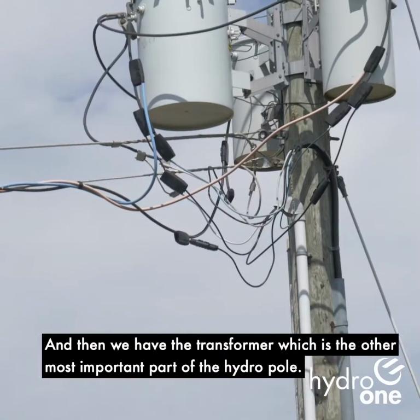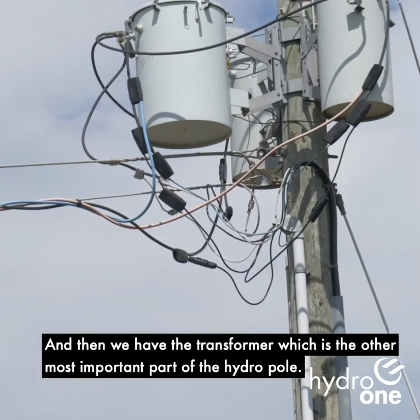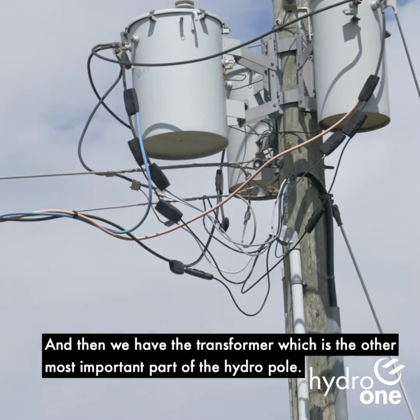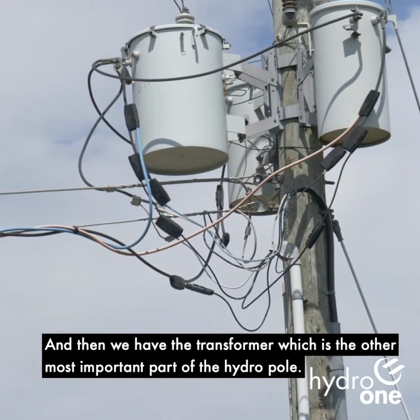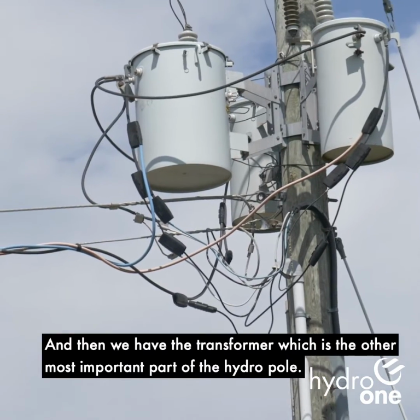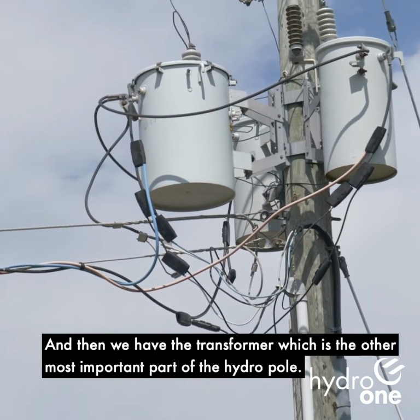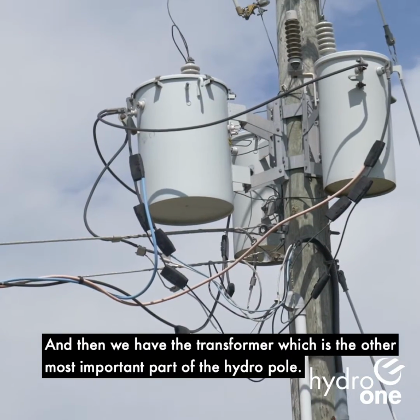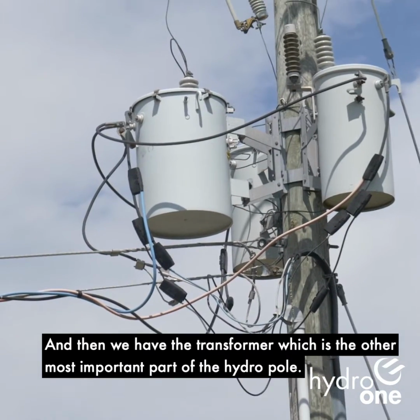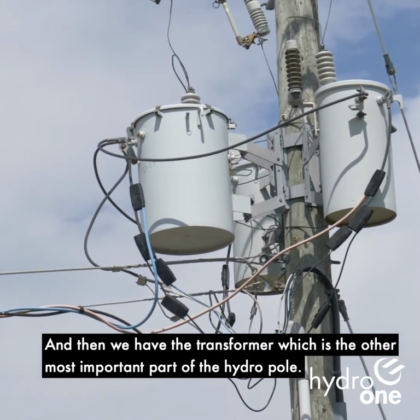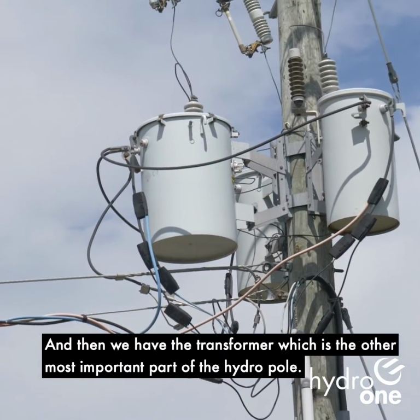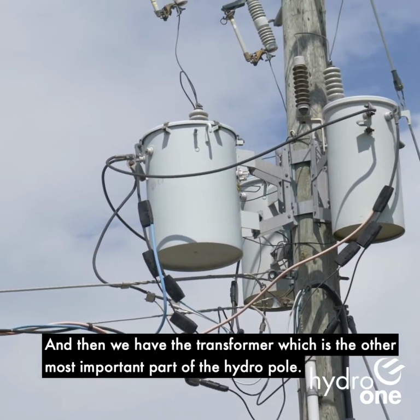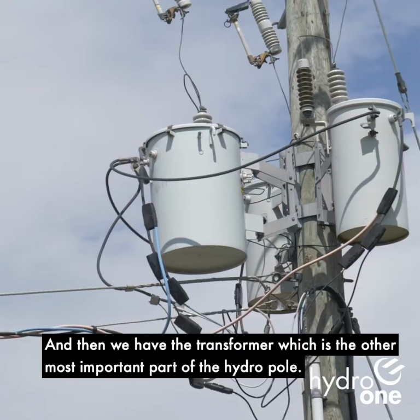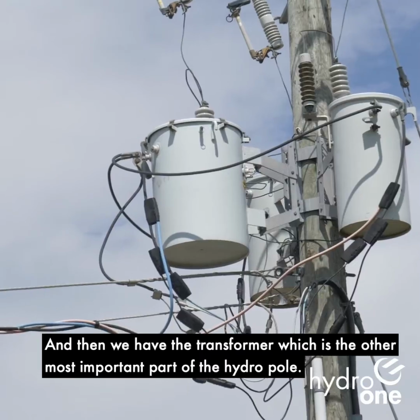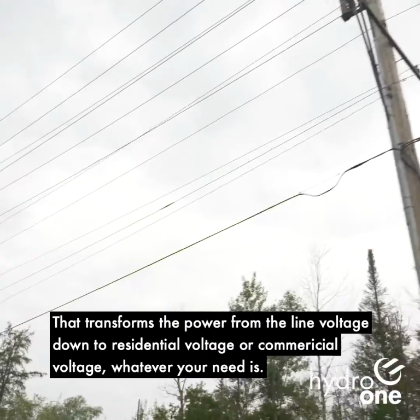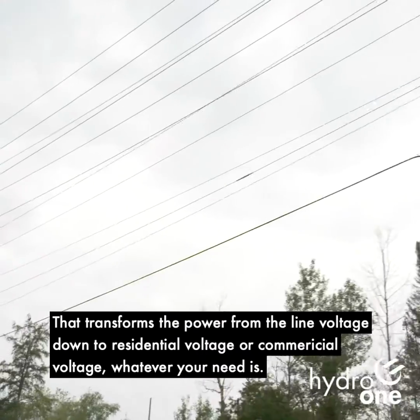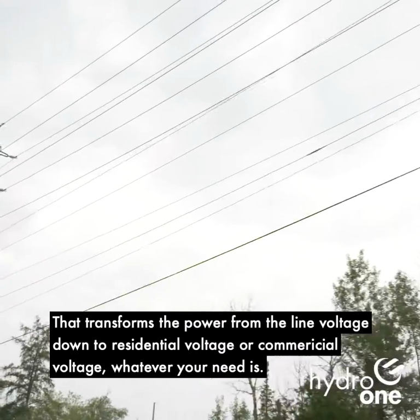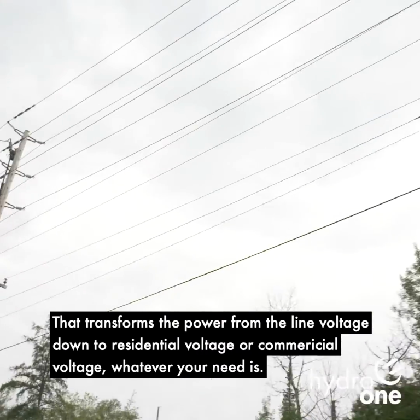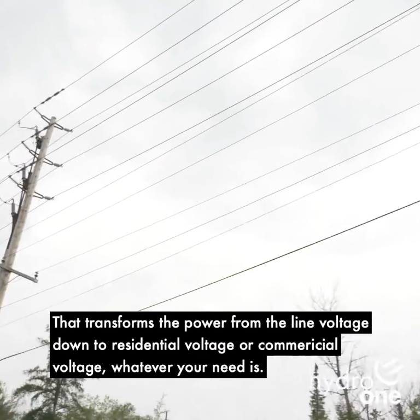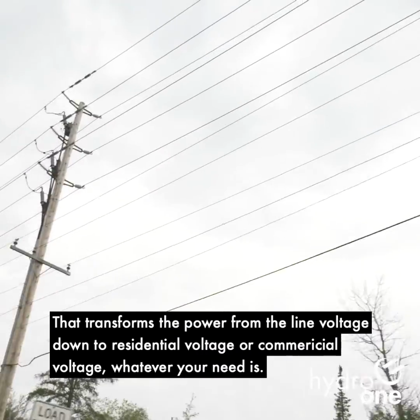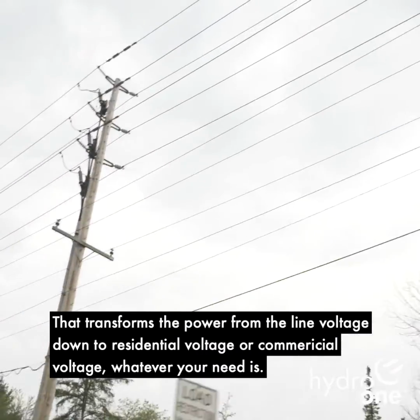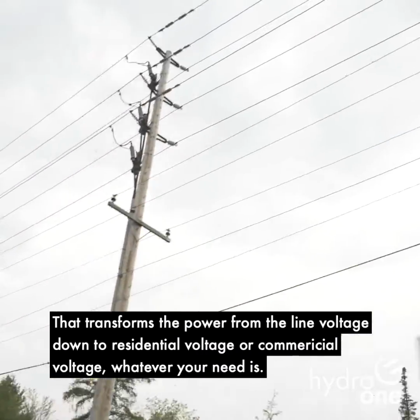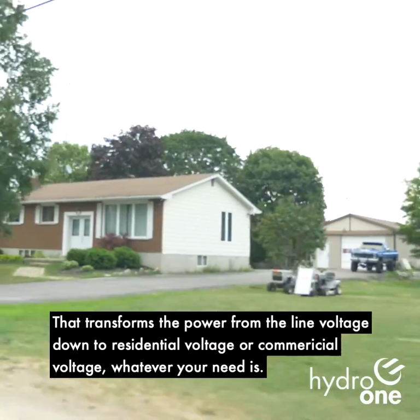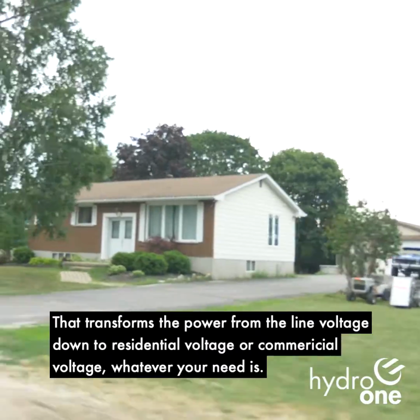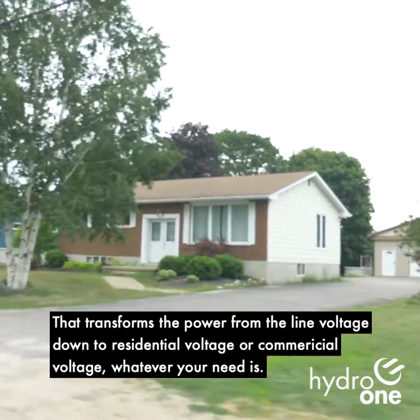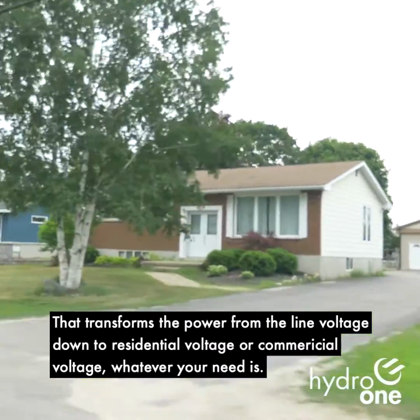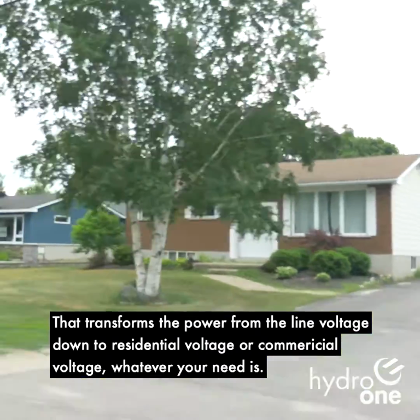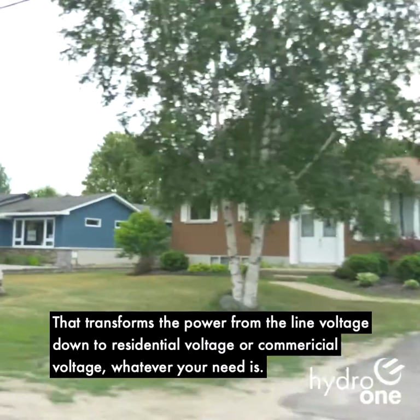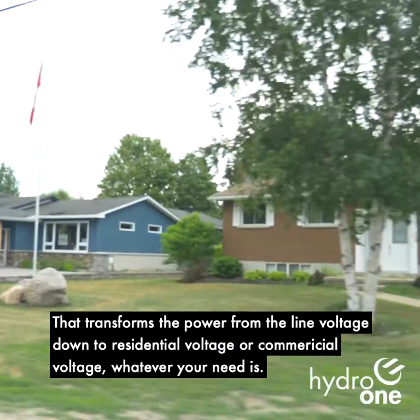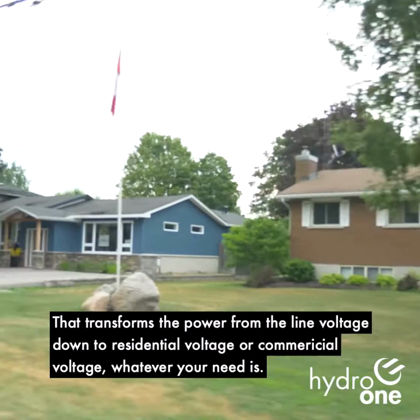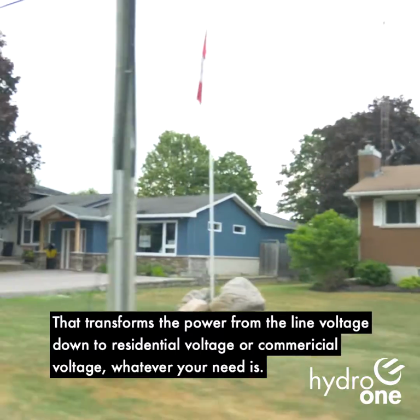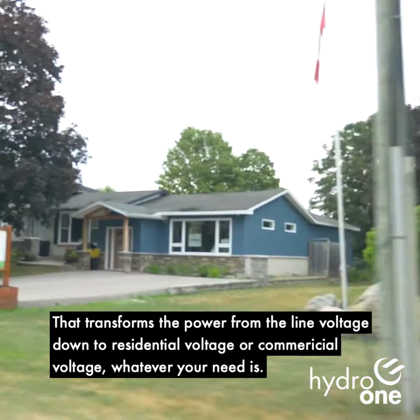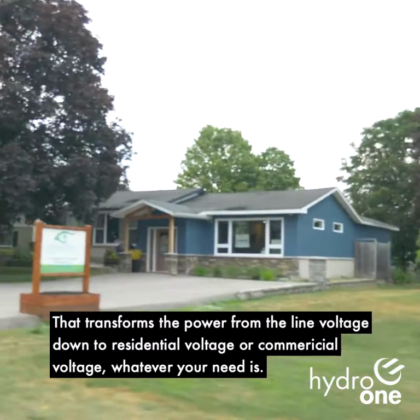And then we have the transformer, which is the other most important part of the hydropole. That transforms the power from the line voltage down to residential voltage or commercial voltage, whatever you need.